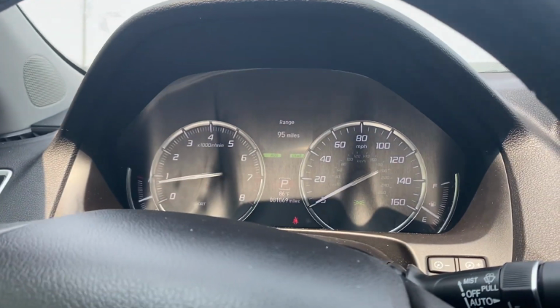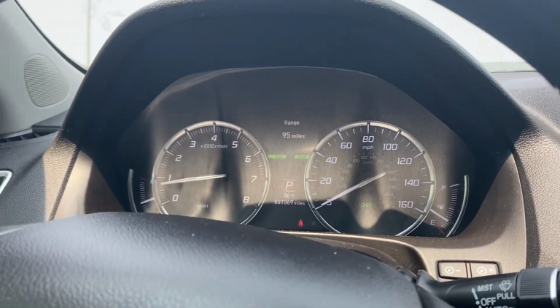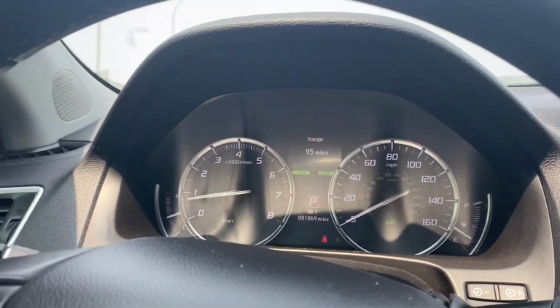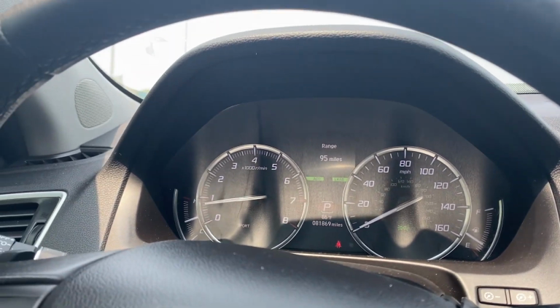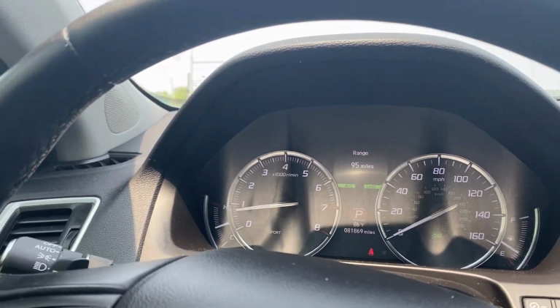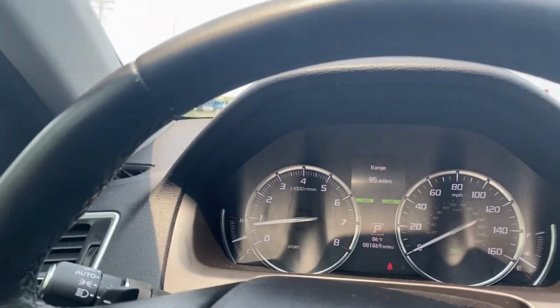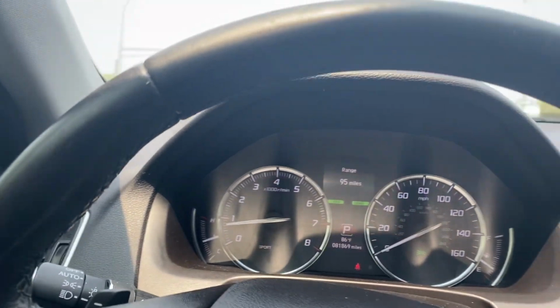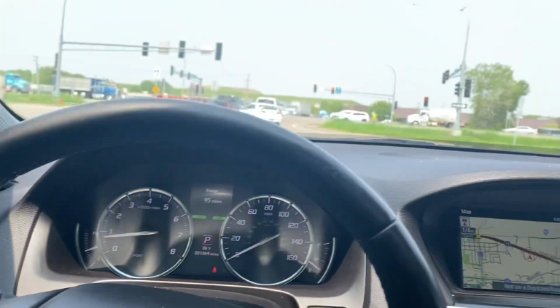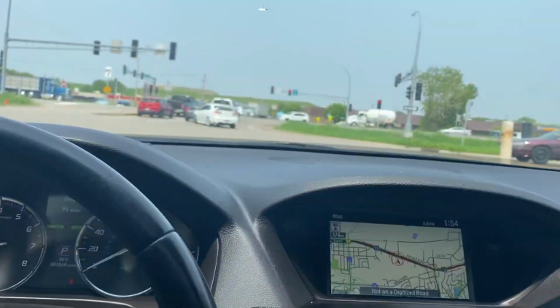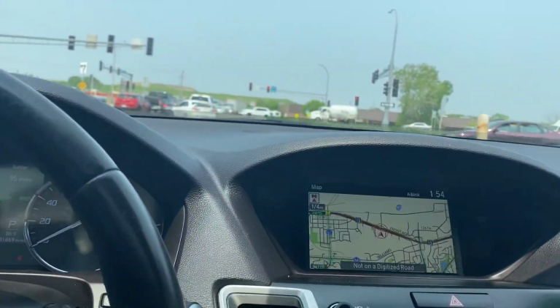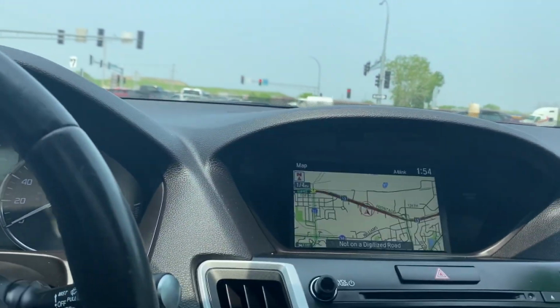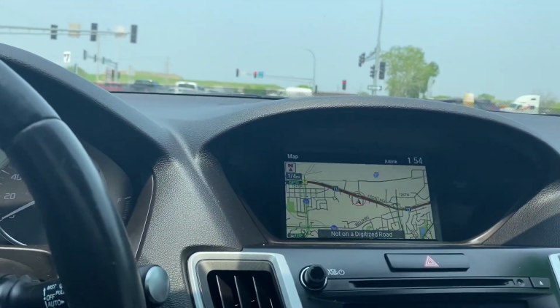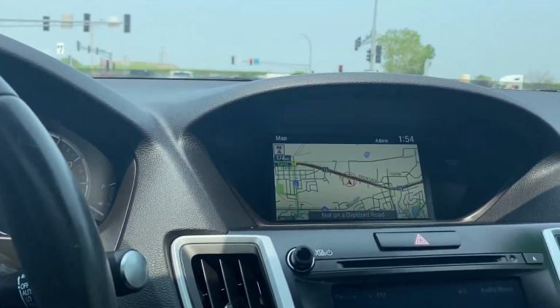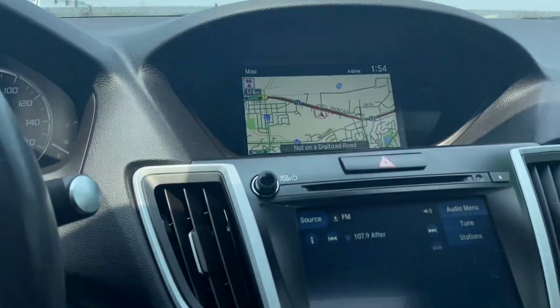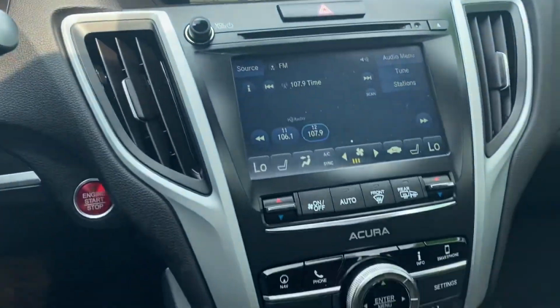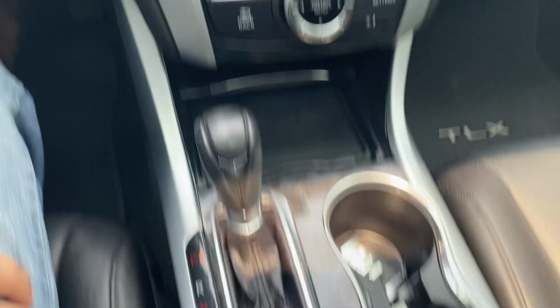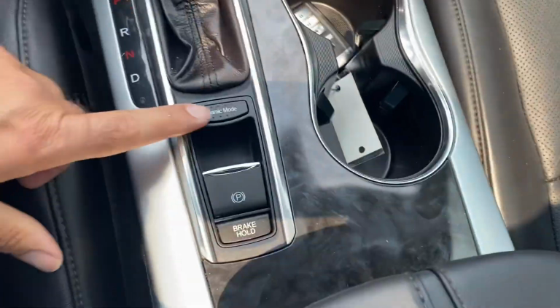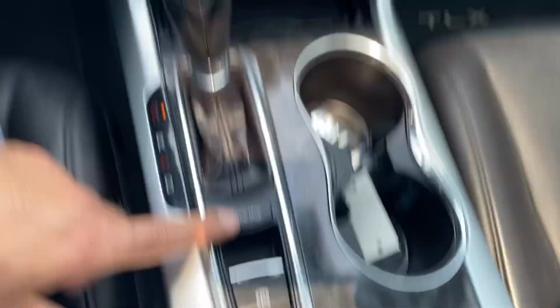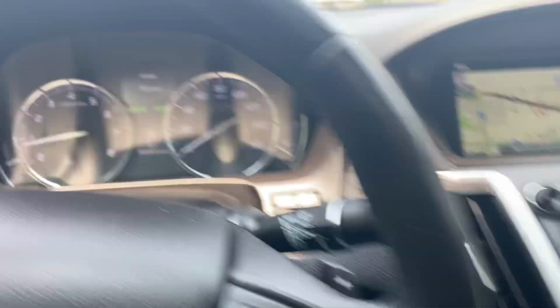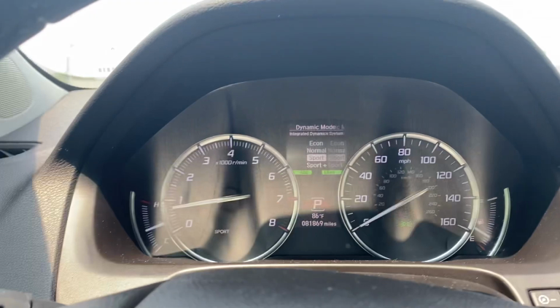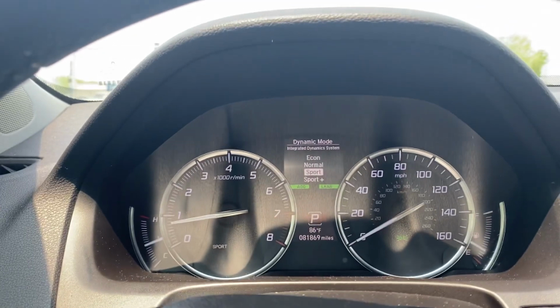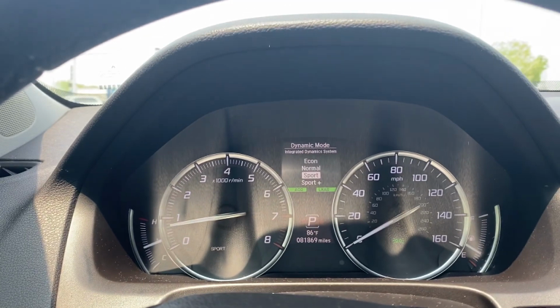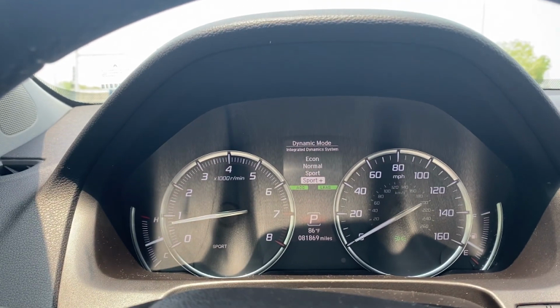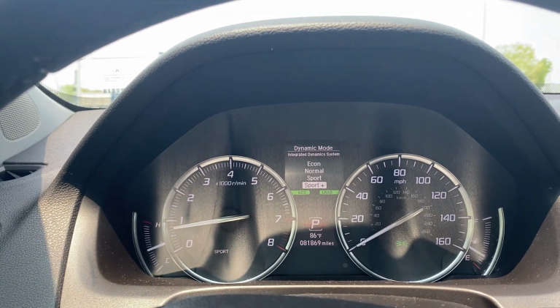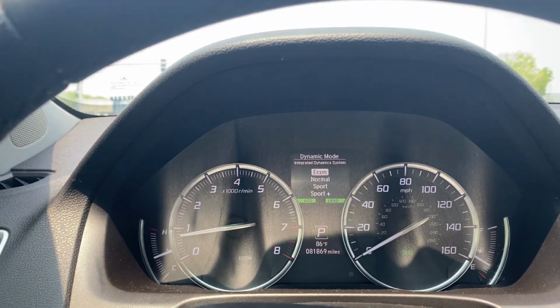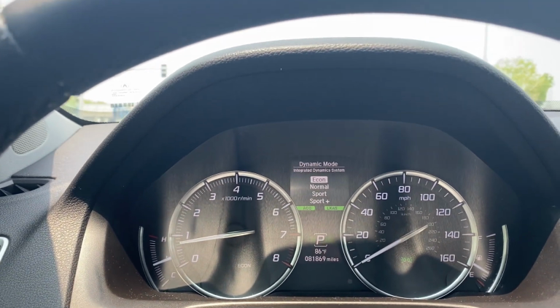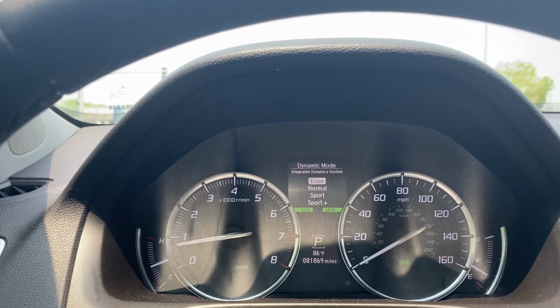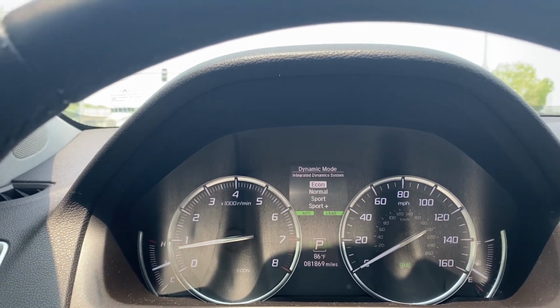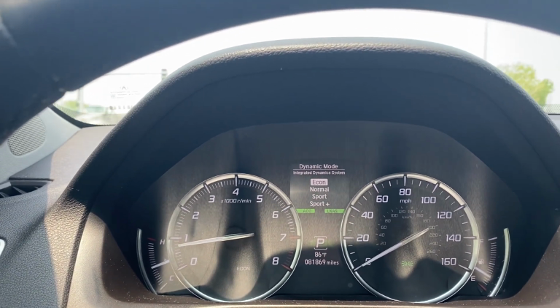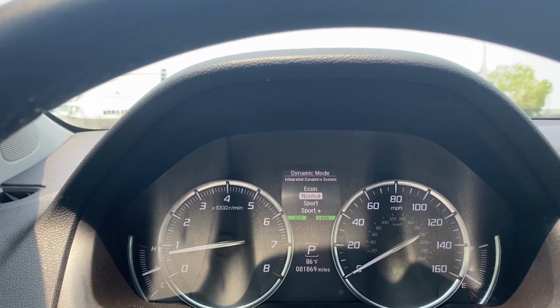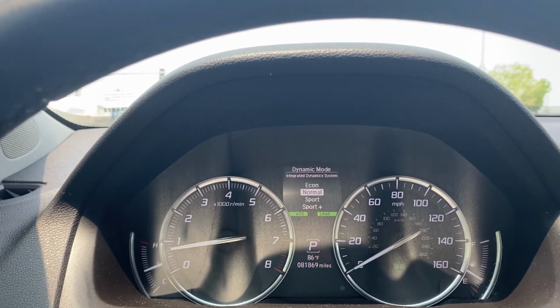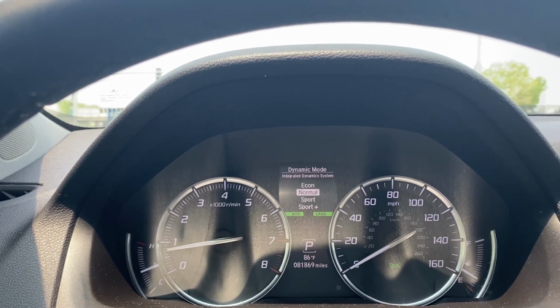It's very important that you also note there are no warning lights, no check engine, no airbag light. It does have the dynamic mode — you can turn it to sport, different shifting, economy, or normal.